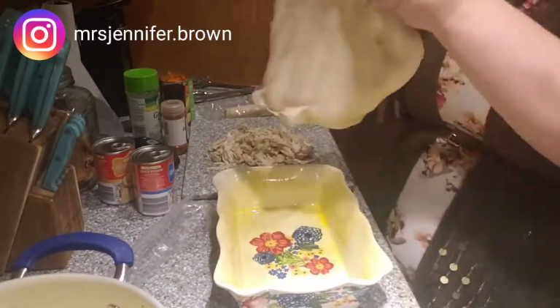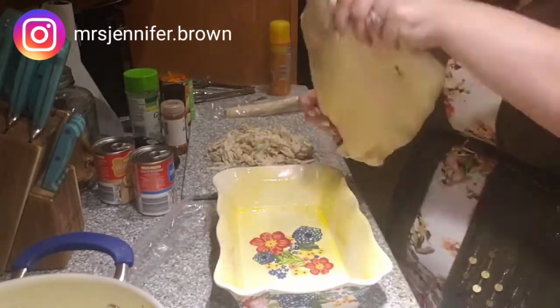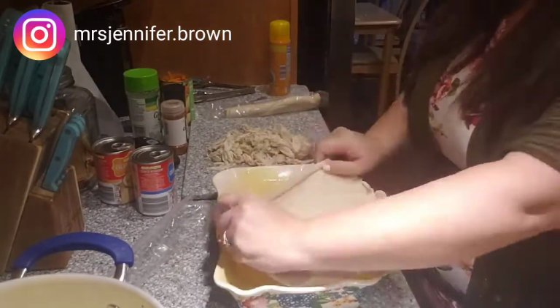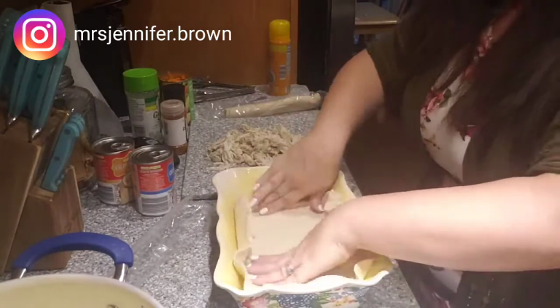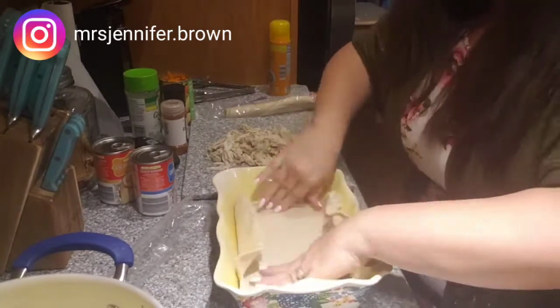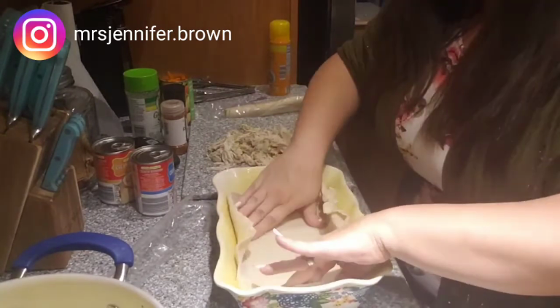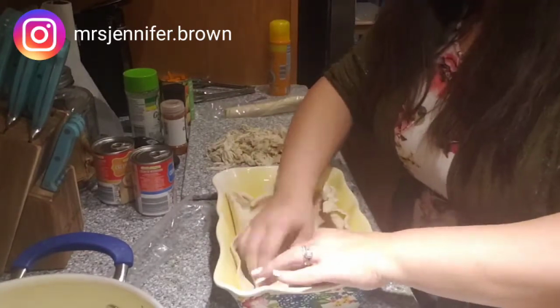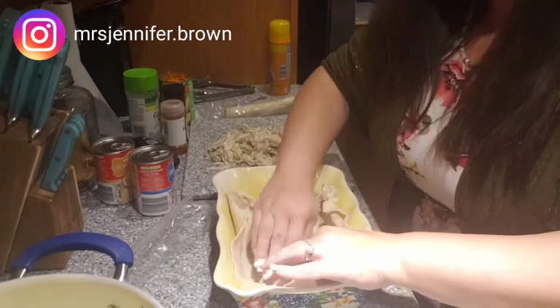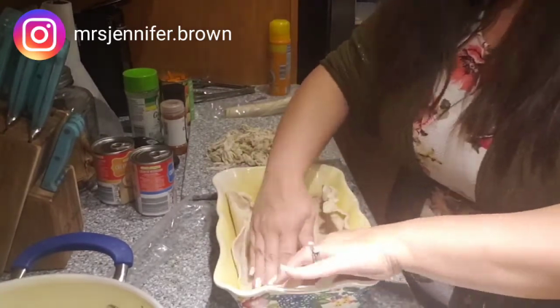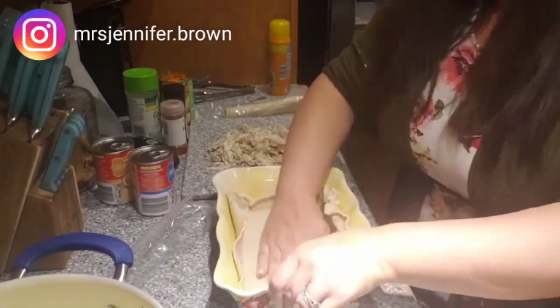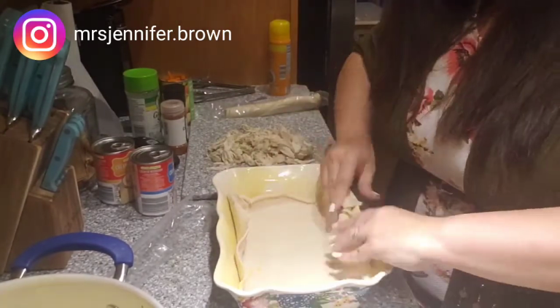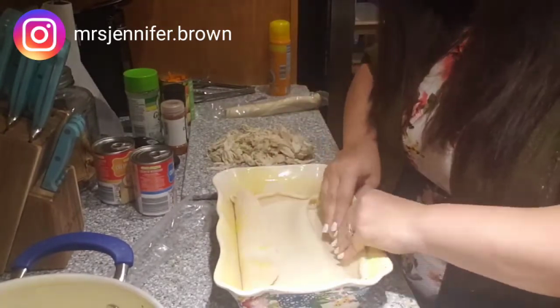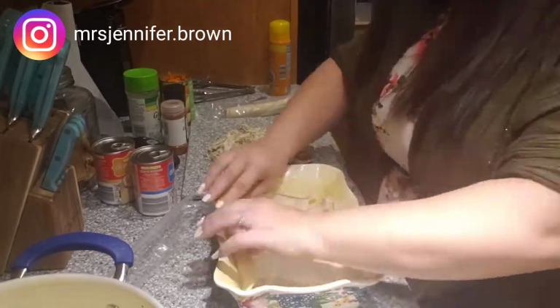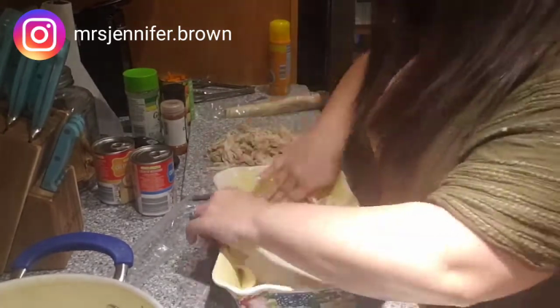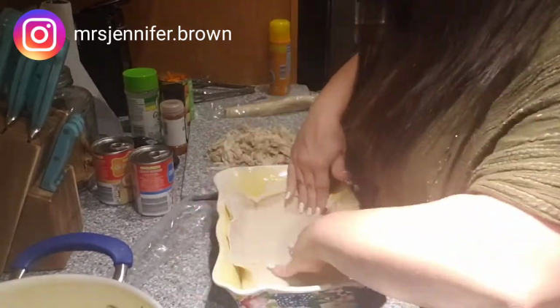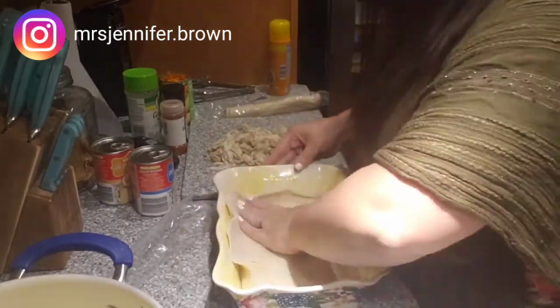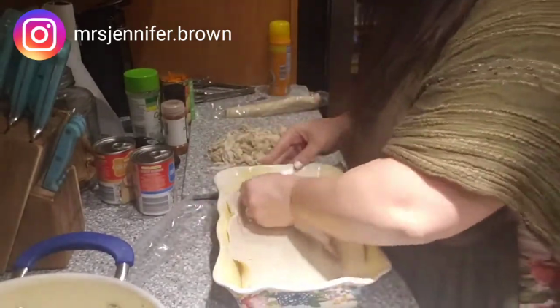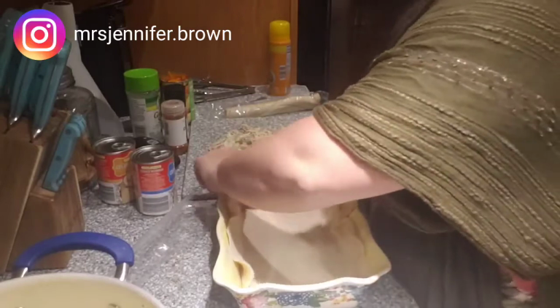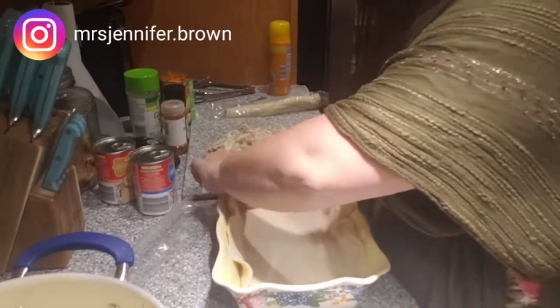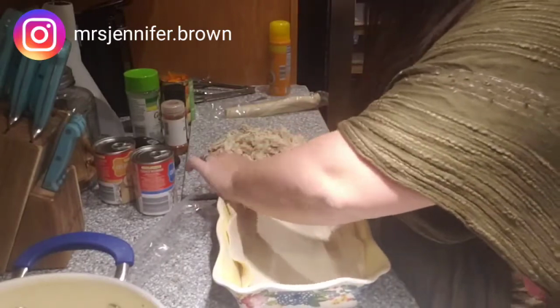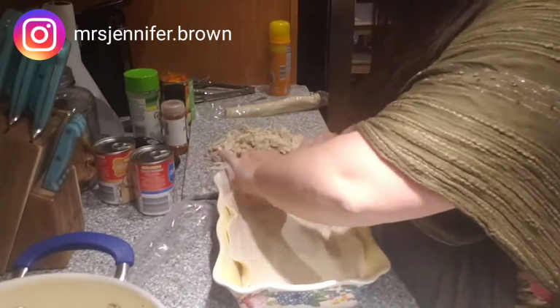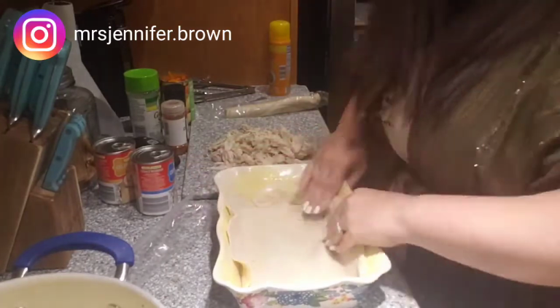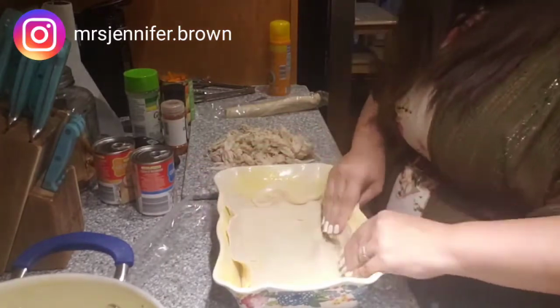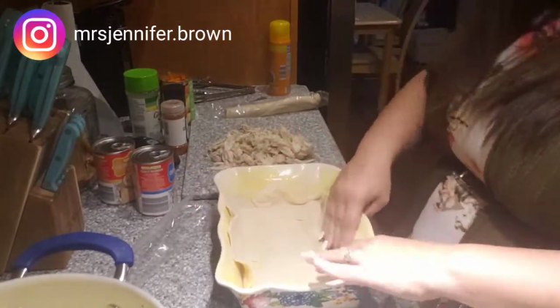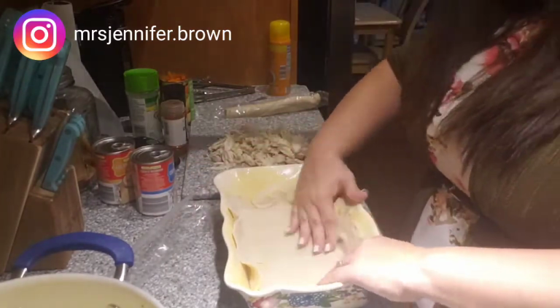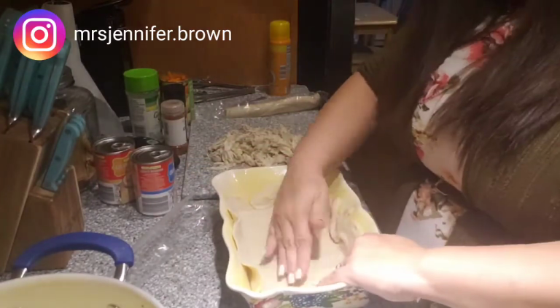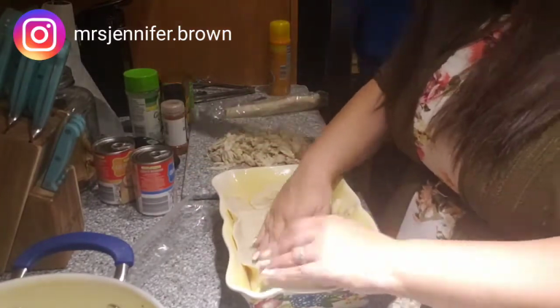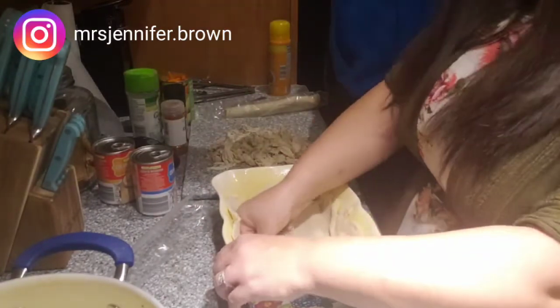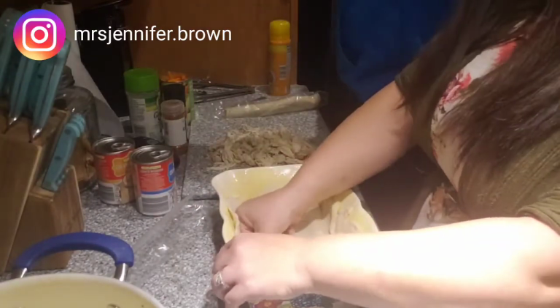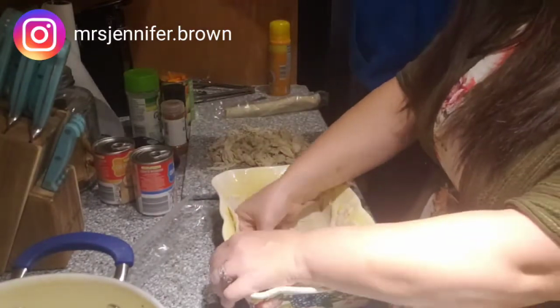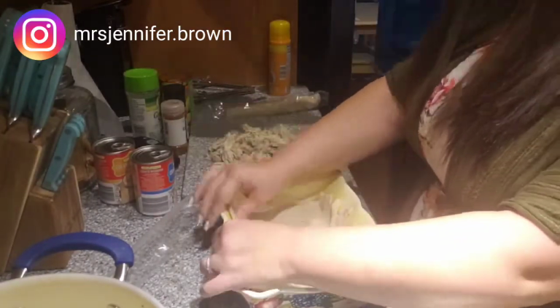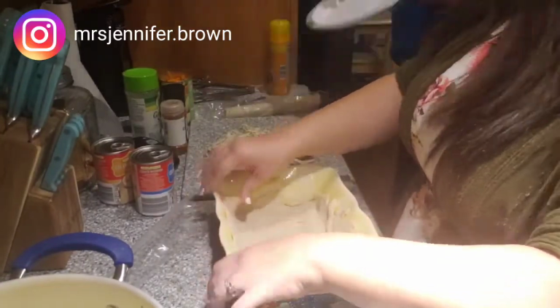We like to make ours in a square pan and not a round pan. You can easily do that just by manipulating how the pie crust lays in the pan, or you can use the round one — either one is whatever you prefer.